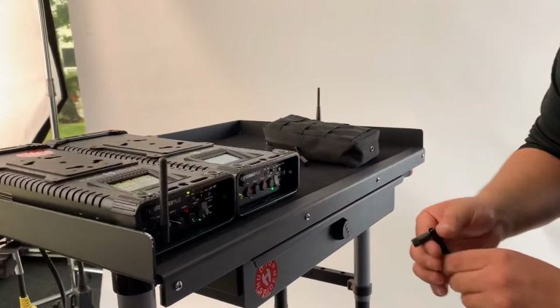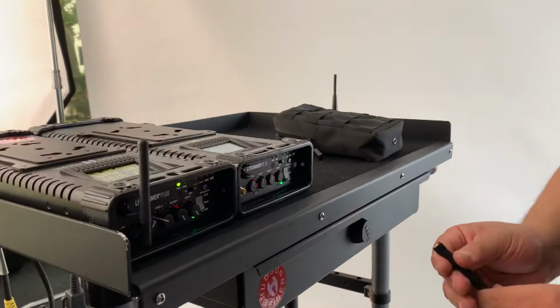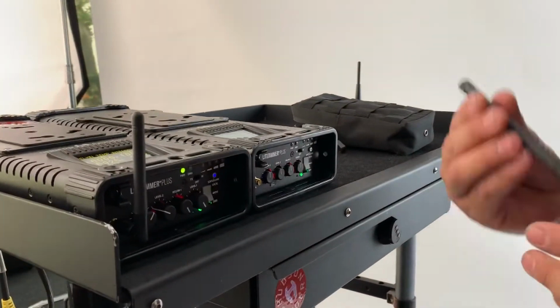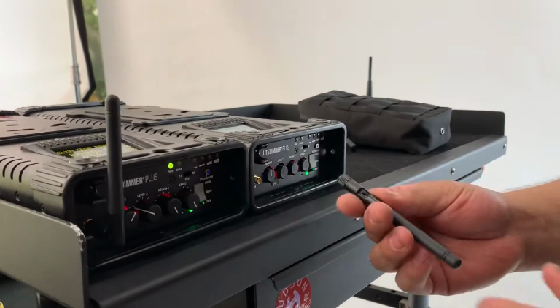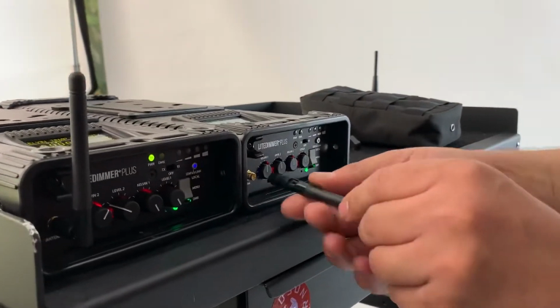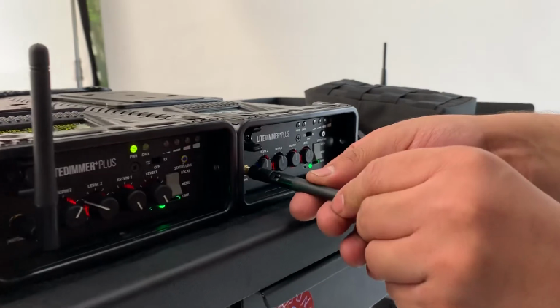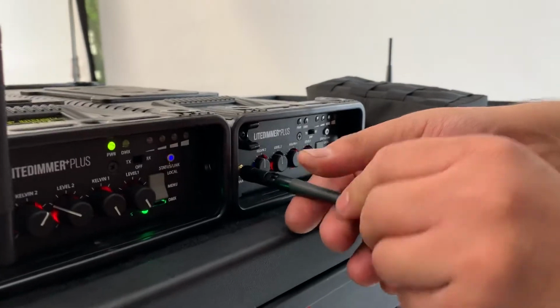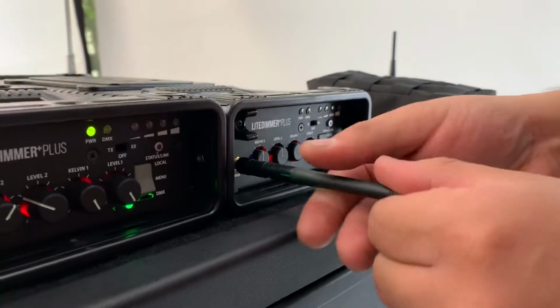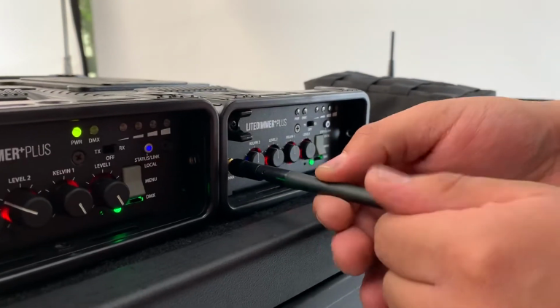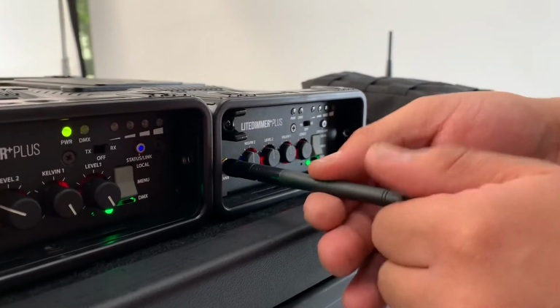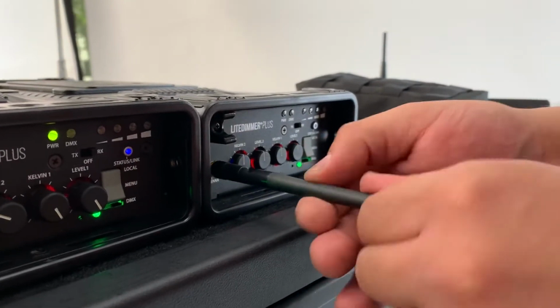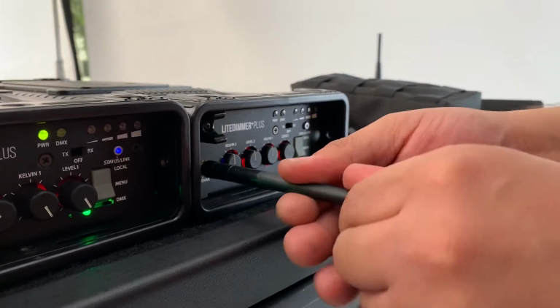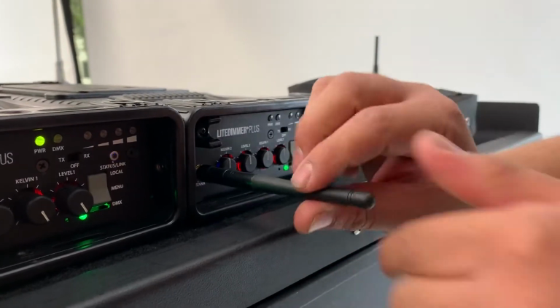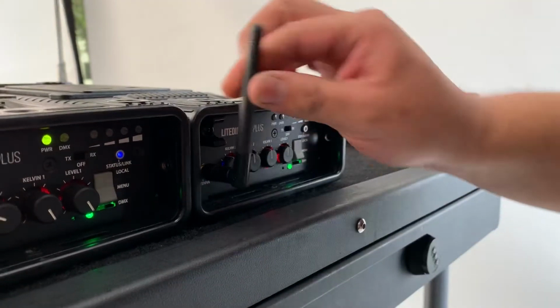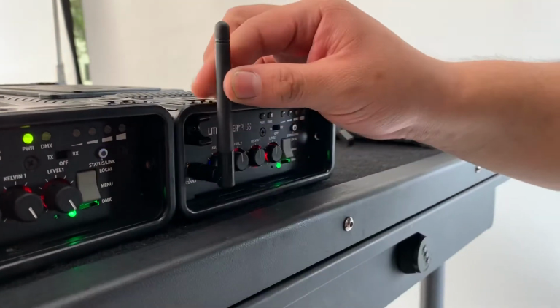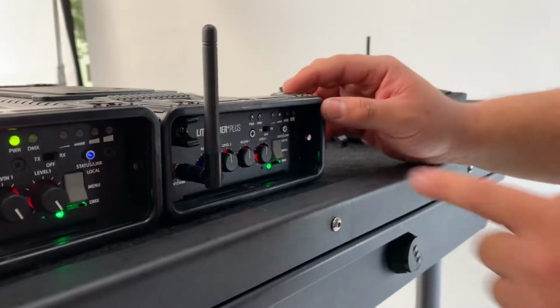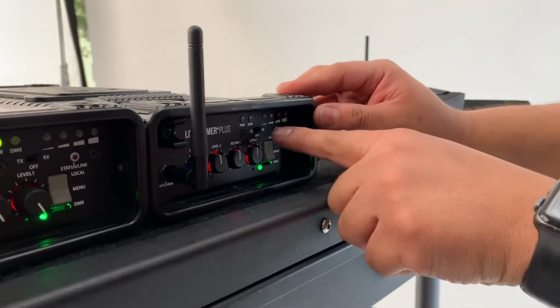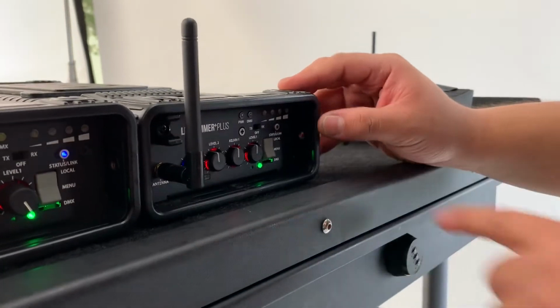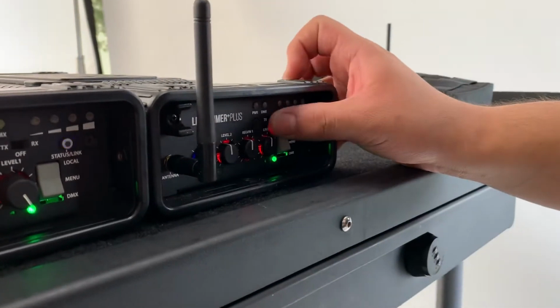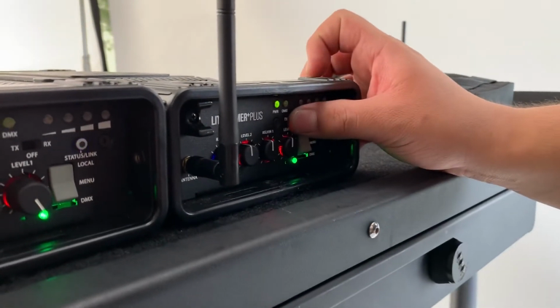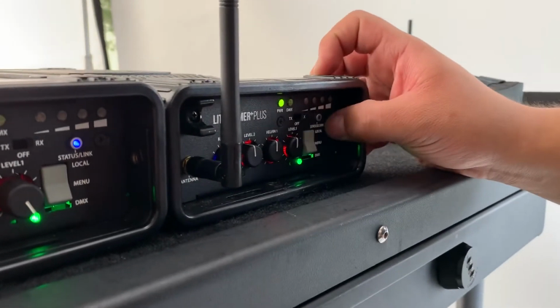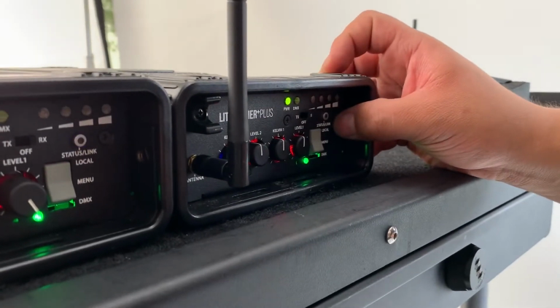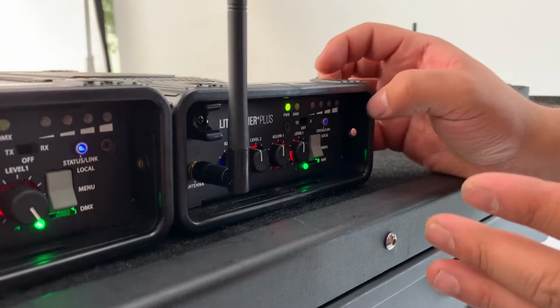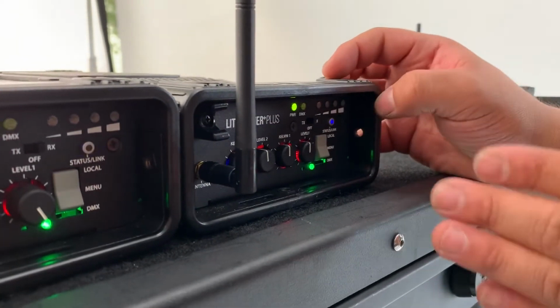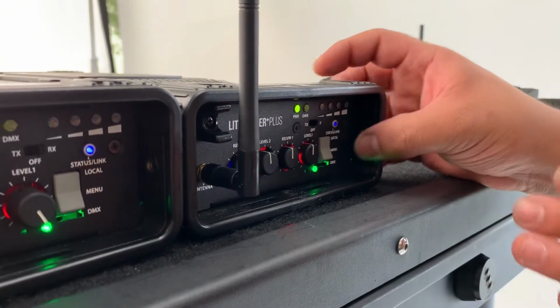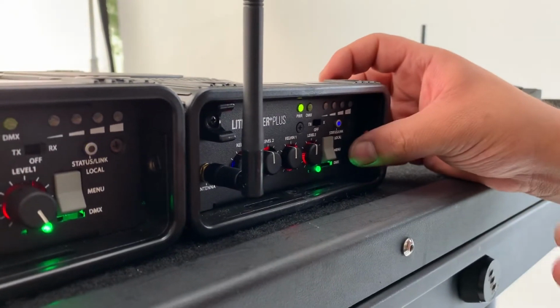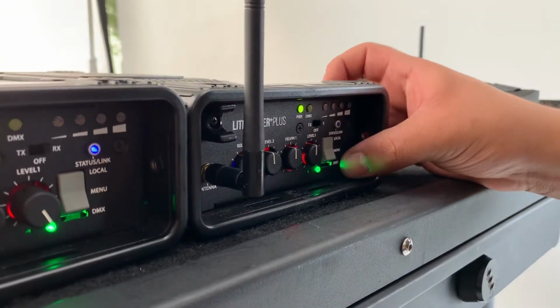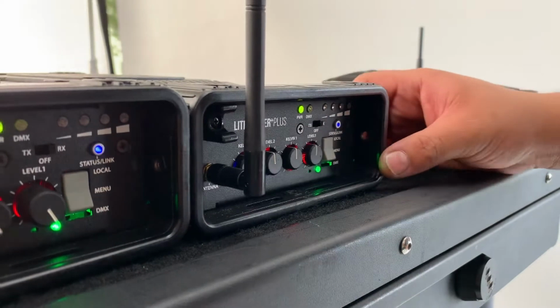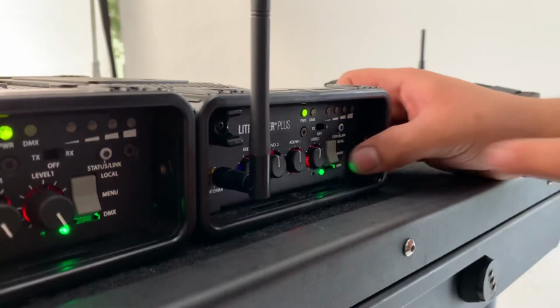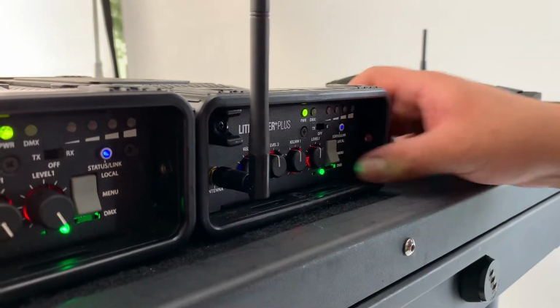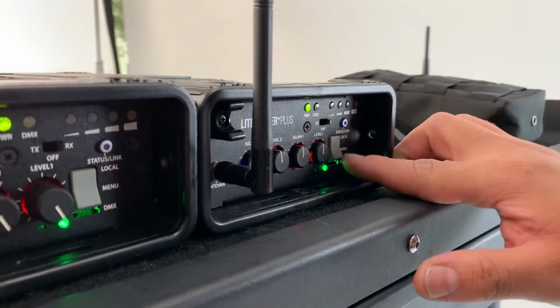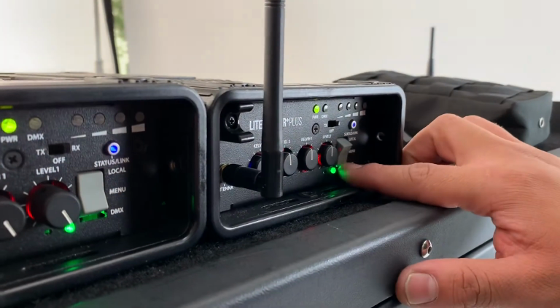First things first, we're going to grab the antenna and plug it in. We're going to go over to the switch and switch it over to receive mode. It can transmit, but right now we need receive. Flip the gray switch down to DMX.